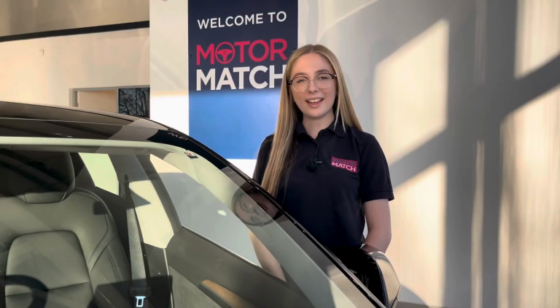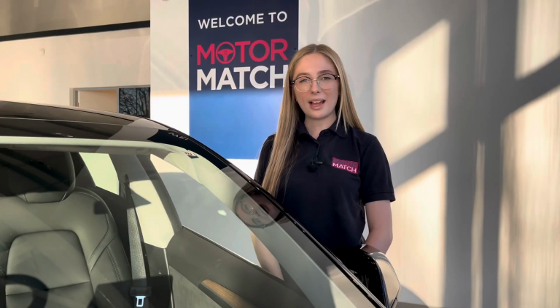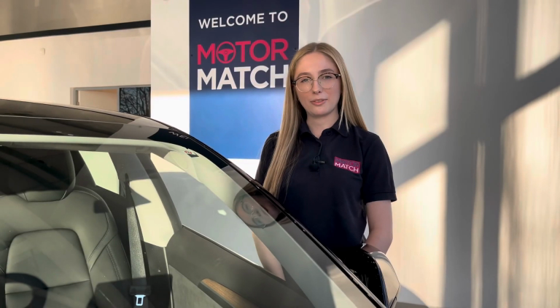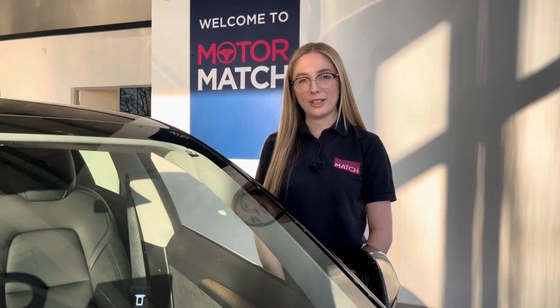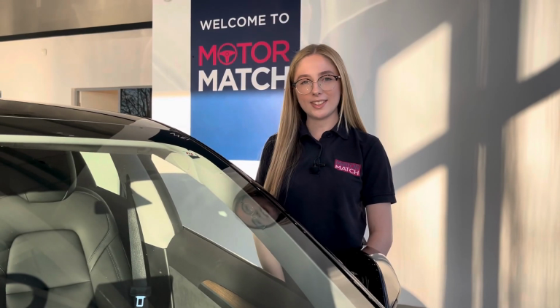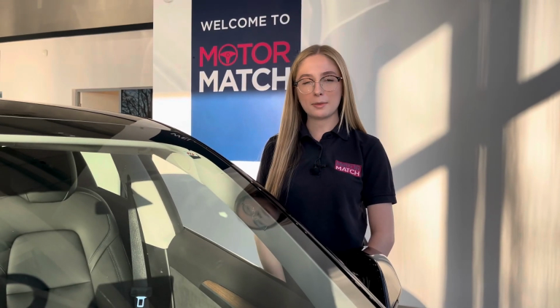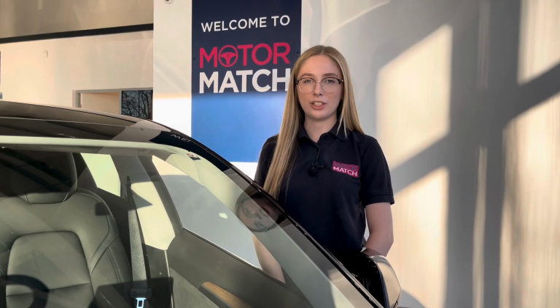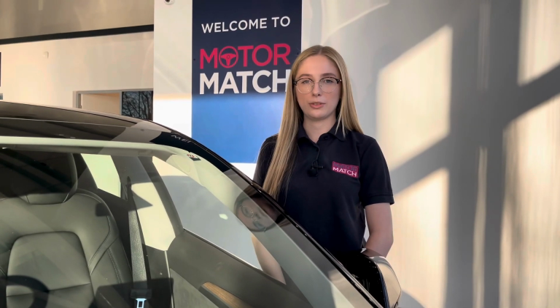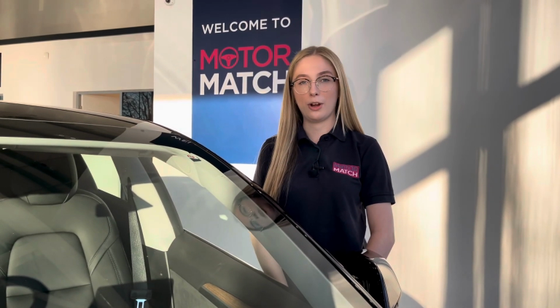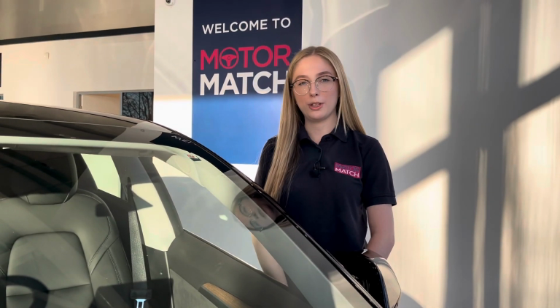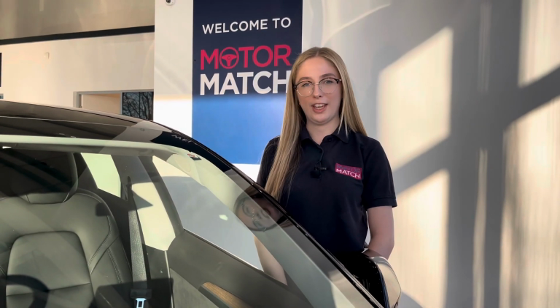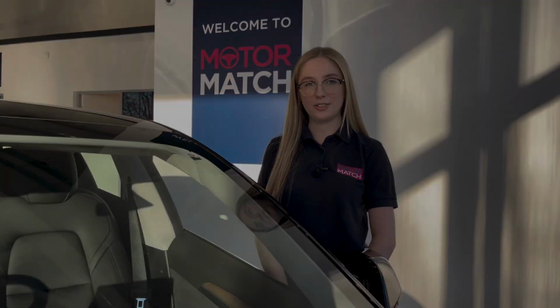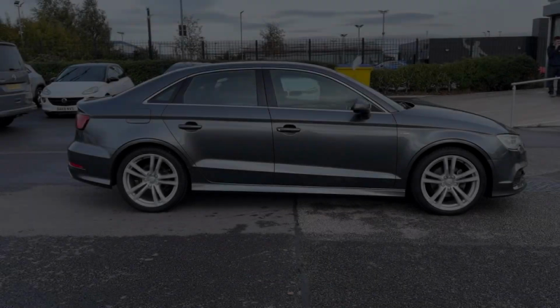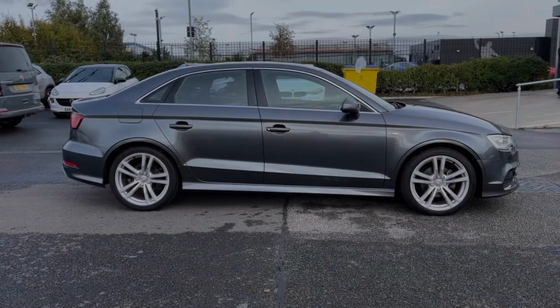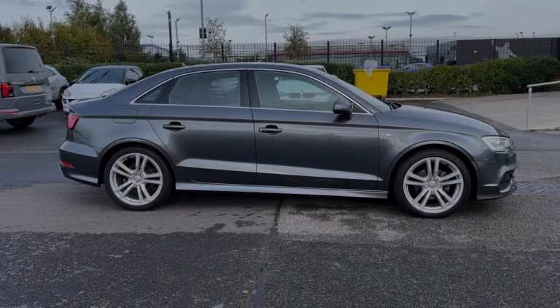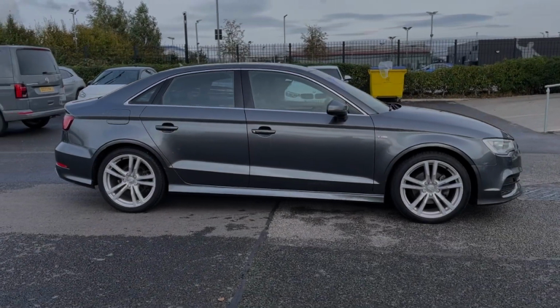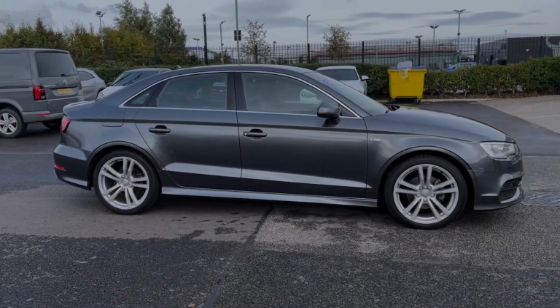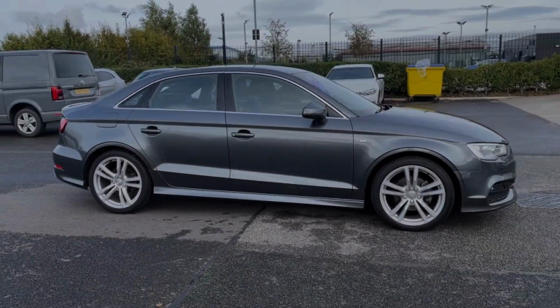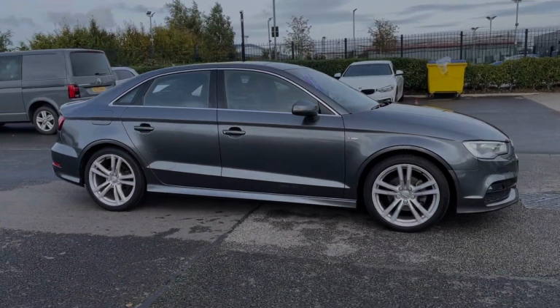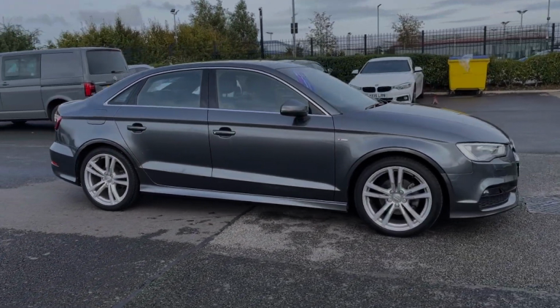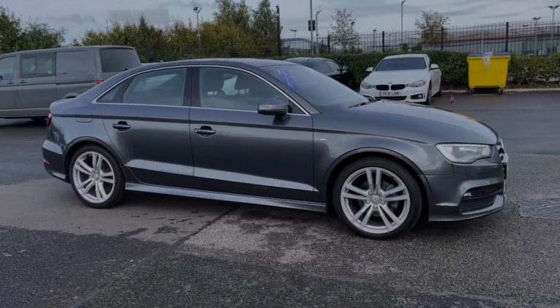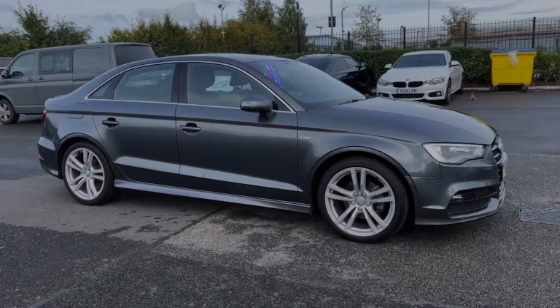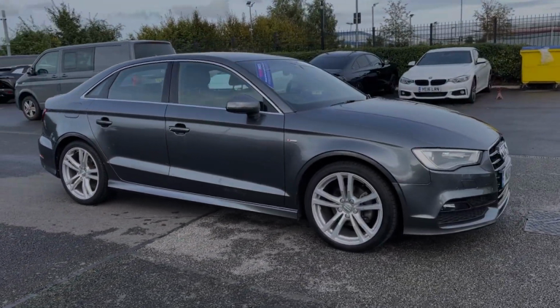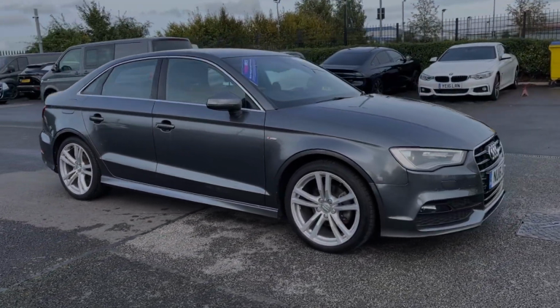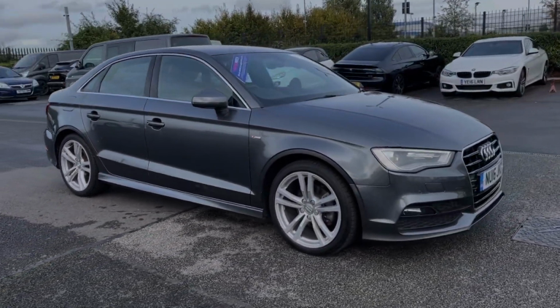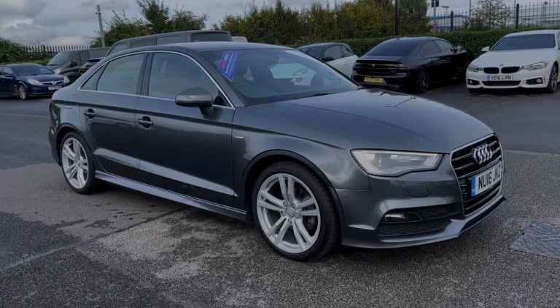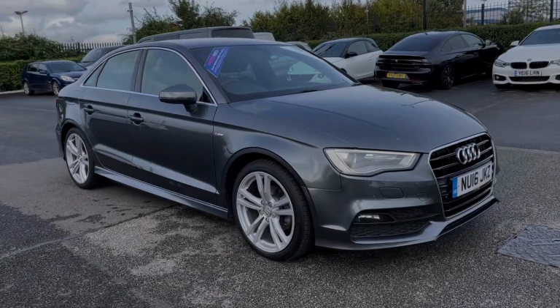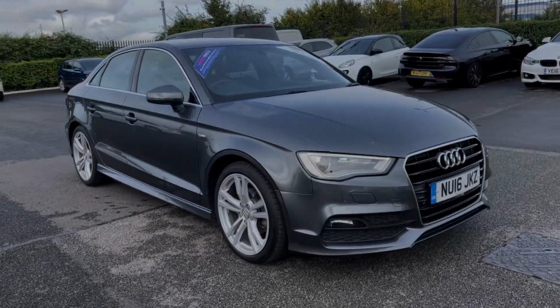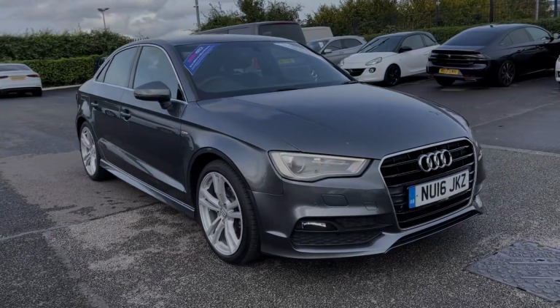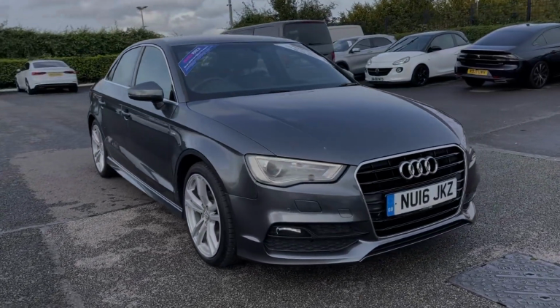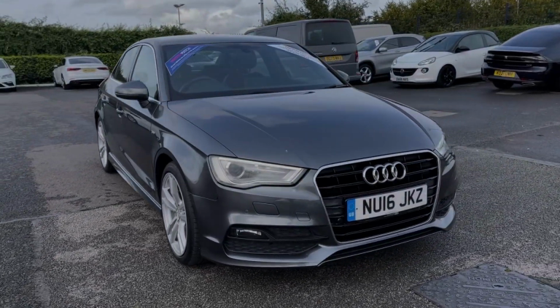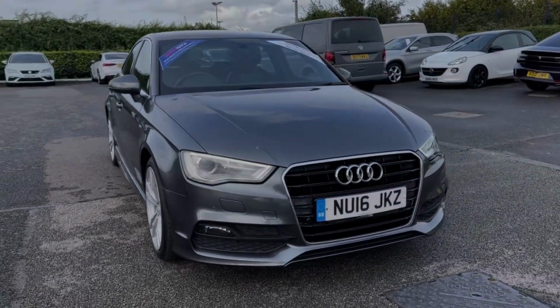Hi there, I'm Becca from Motor Match Chester and I'm going to be taking you around one of our approved used vehicles. This is the Audi A3 S Line Saloon — a 2016 model coming with the 1.4 litre petrol engine and manual transmission.